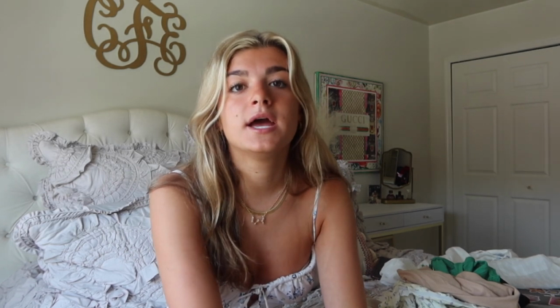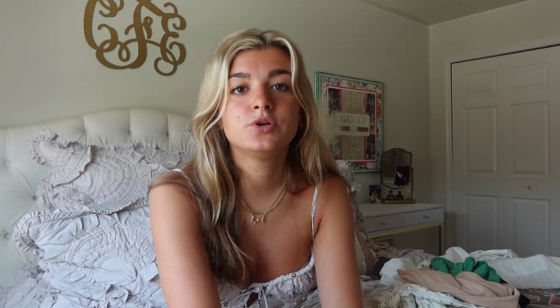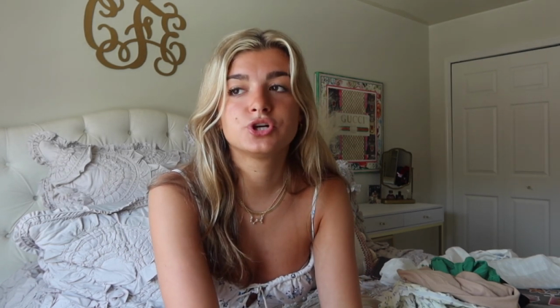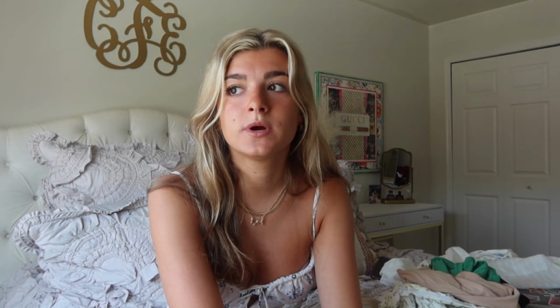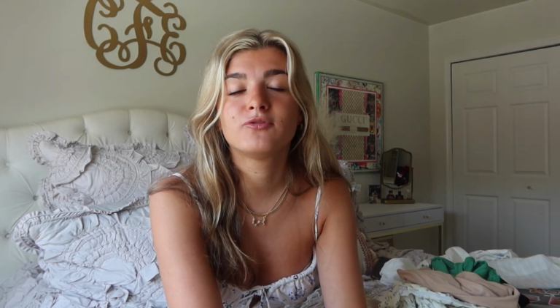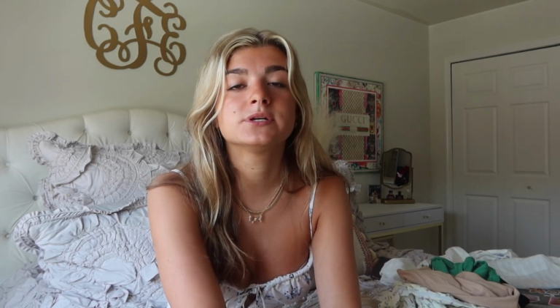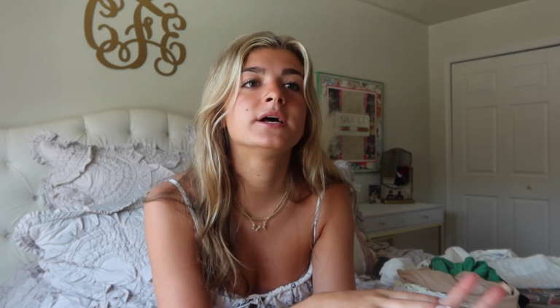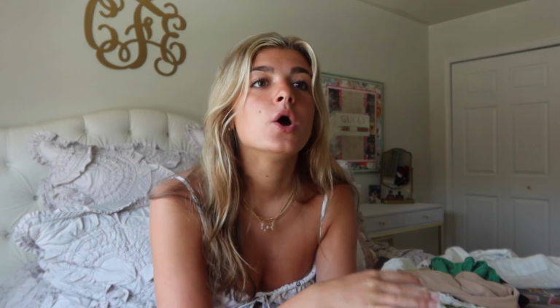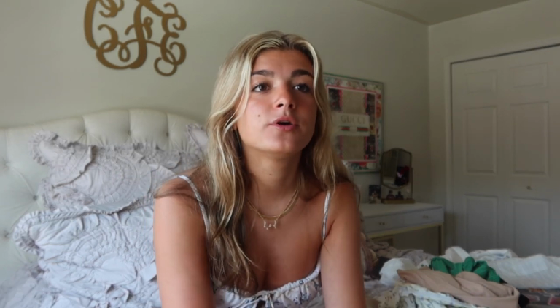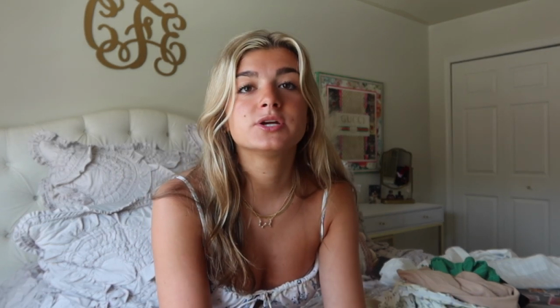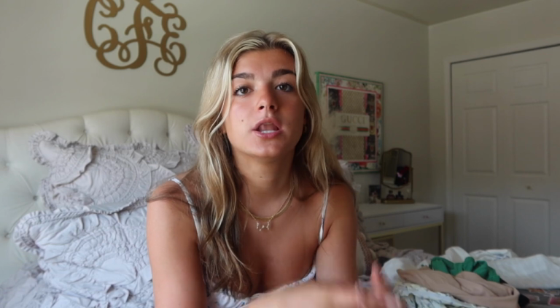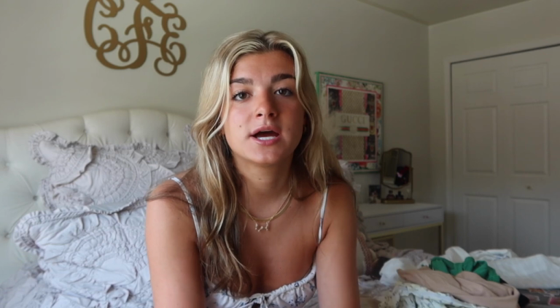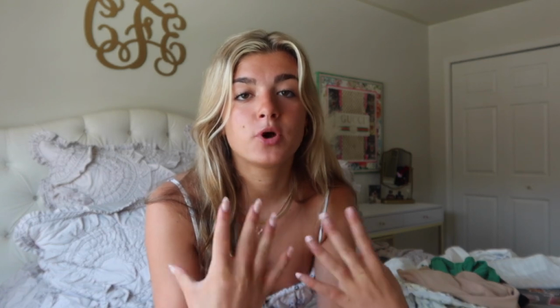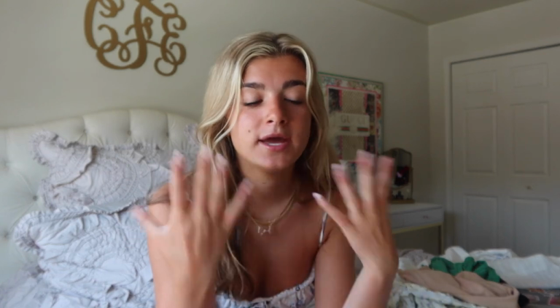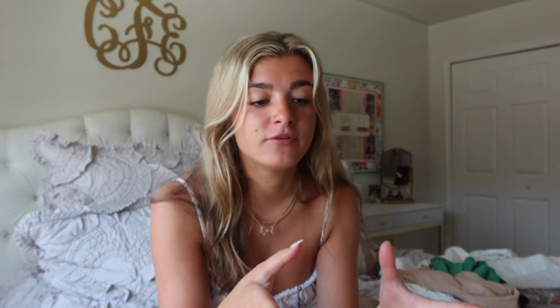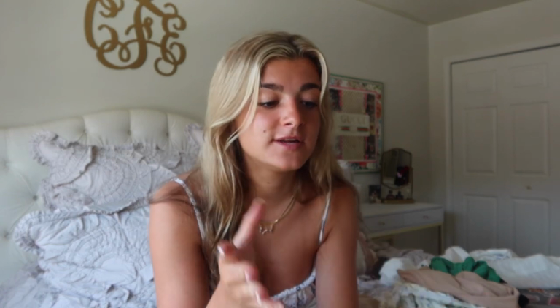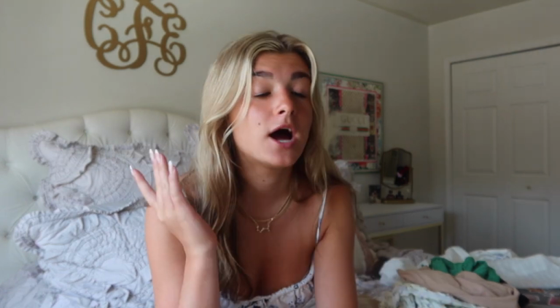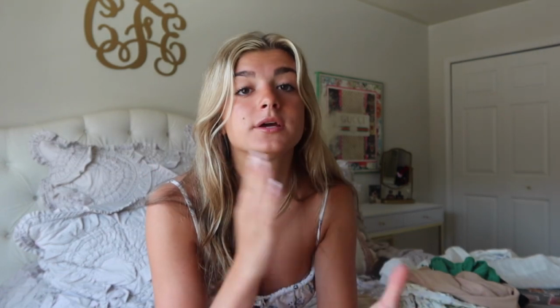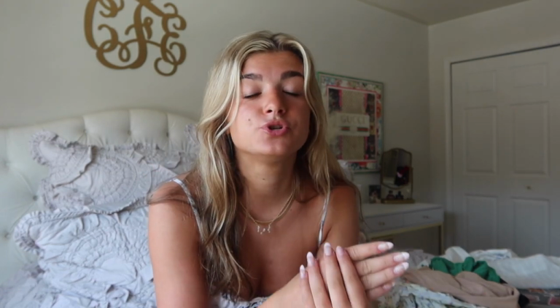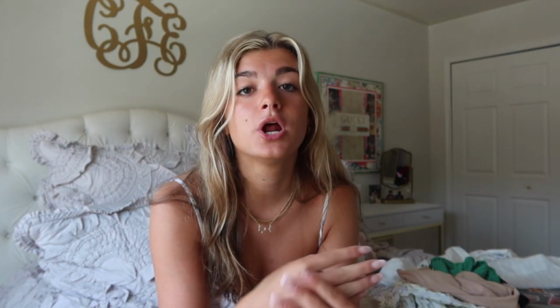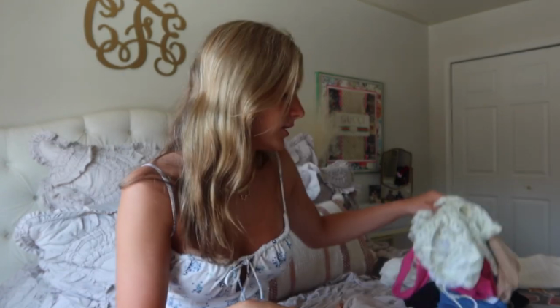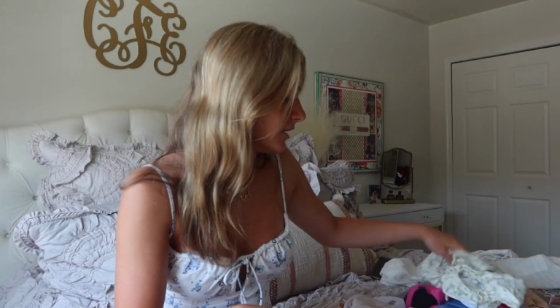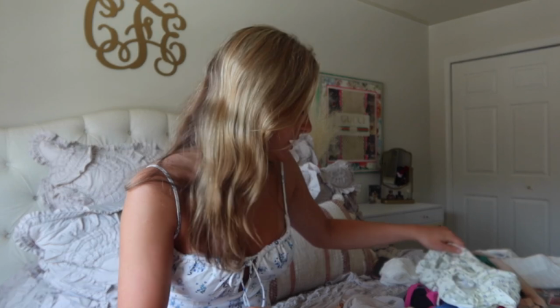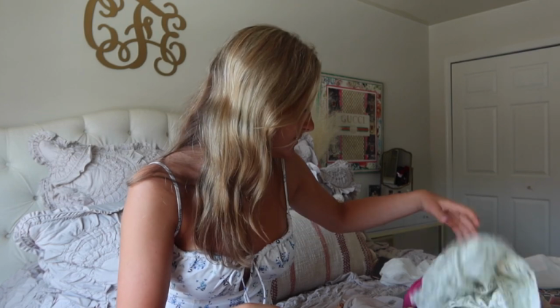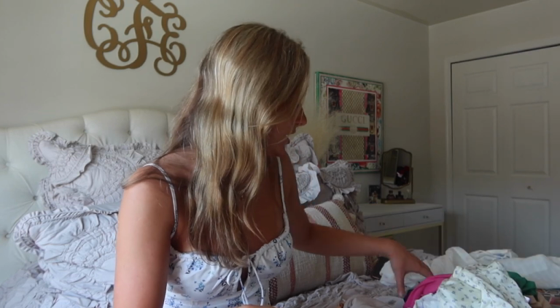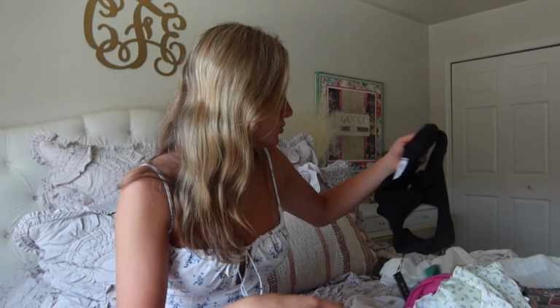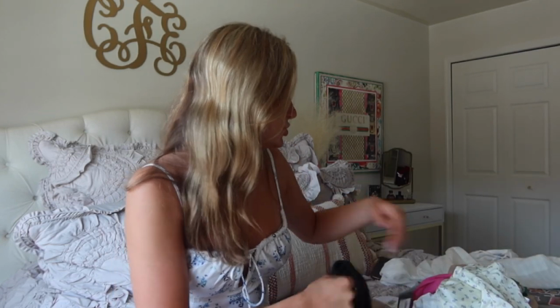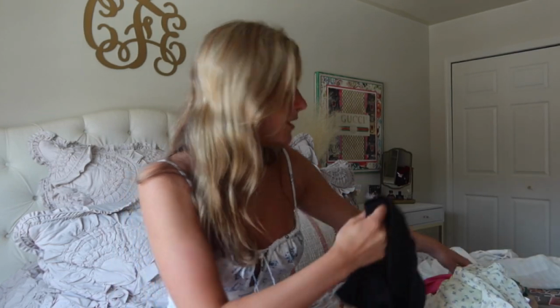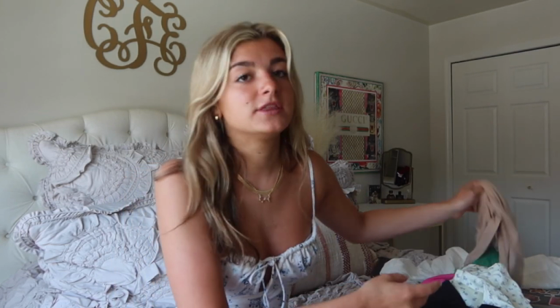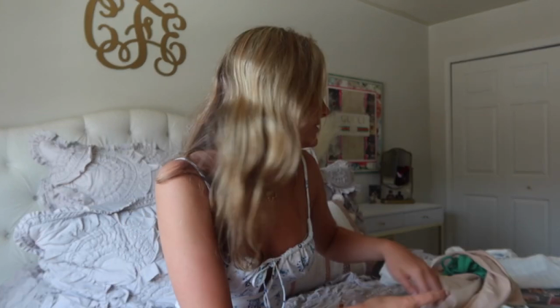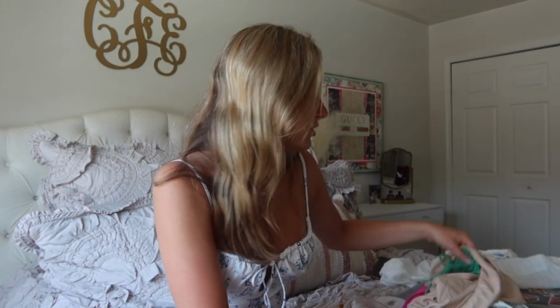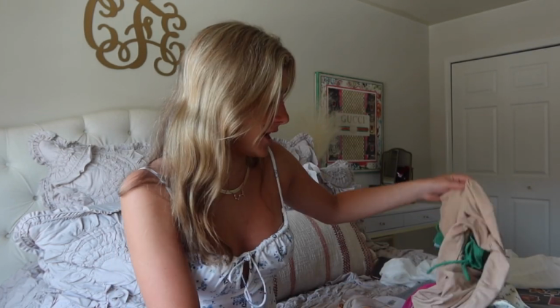I got a lot of tank tops and cute shirts for the summertime because I go to the beach a lot, and when I'm going out hanging out with friends I'll wear a cute shirt. I feel like they have such a good variety of shirts.